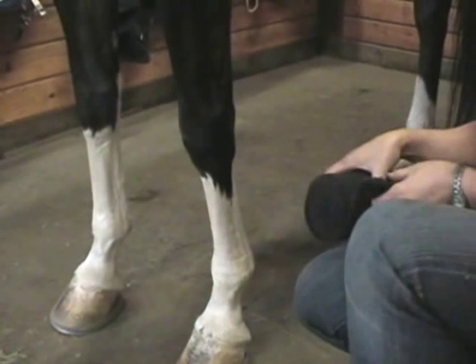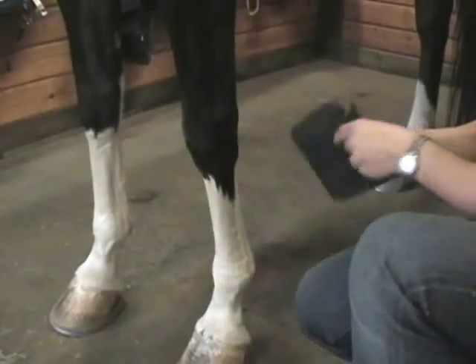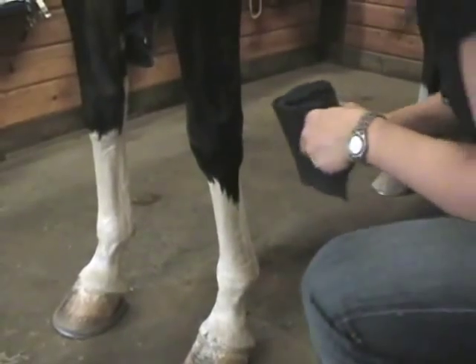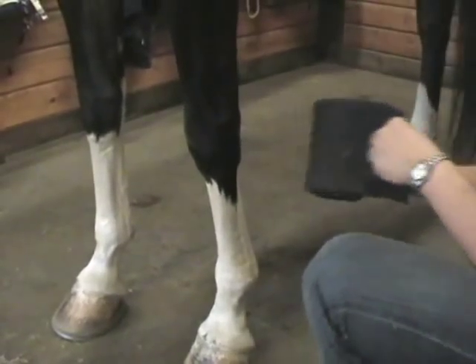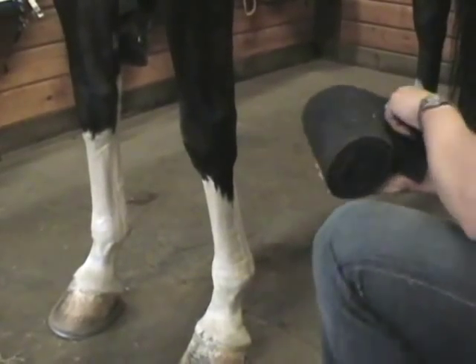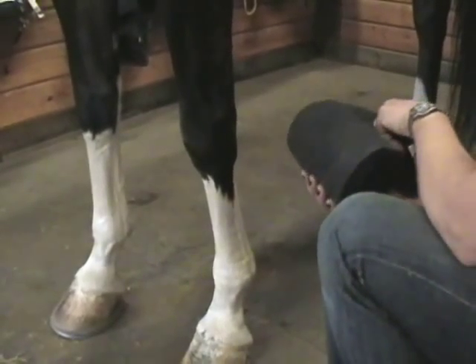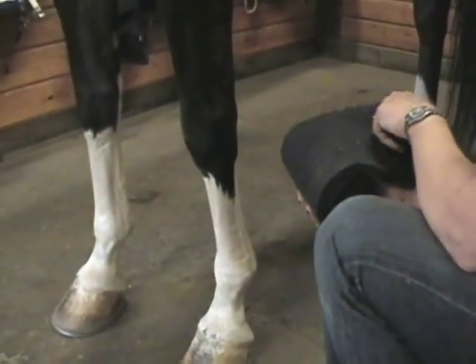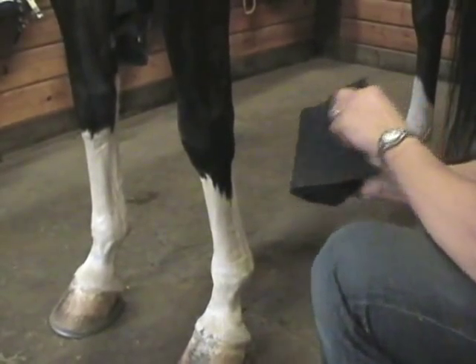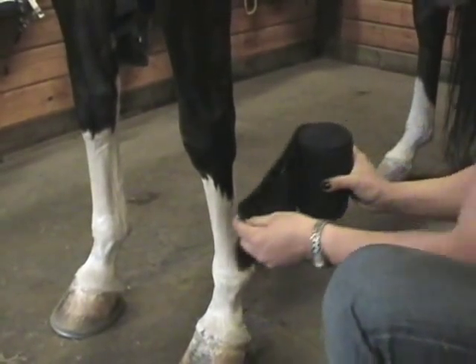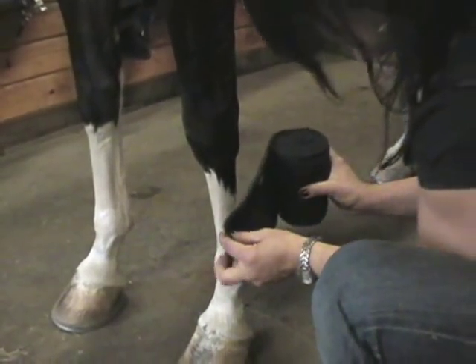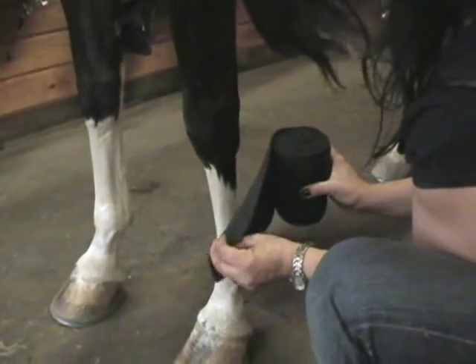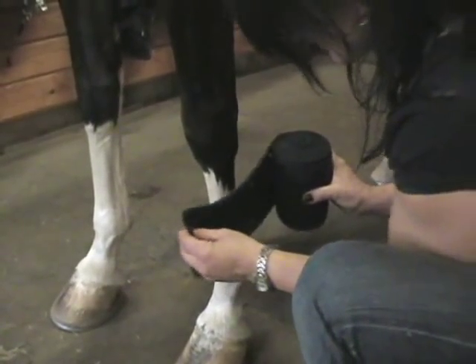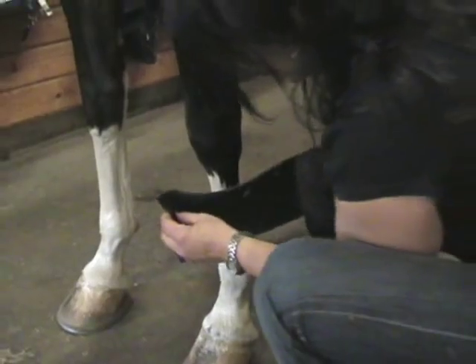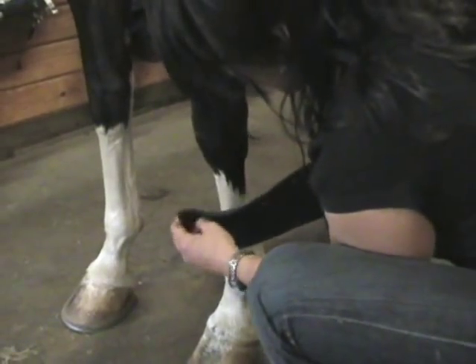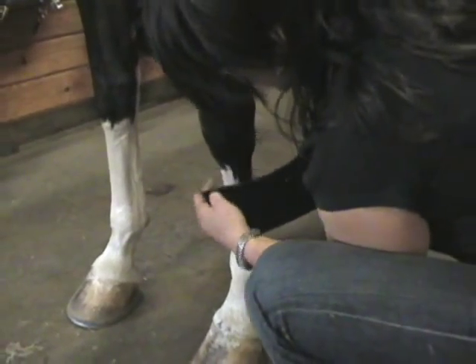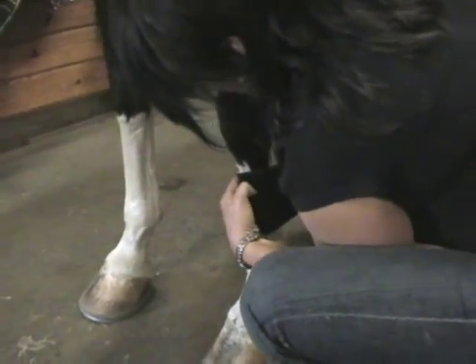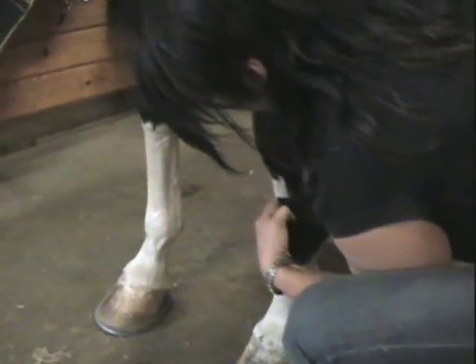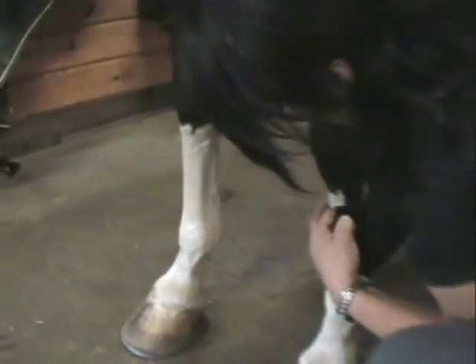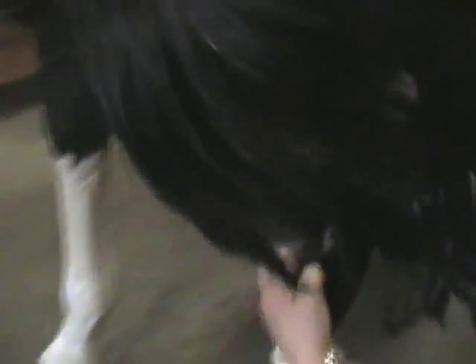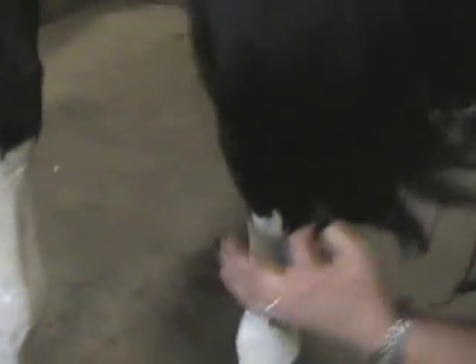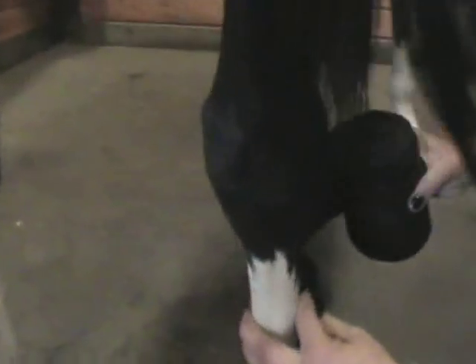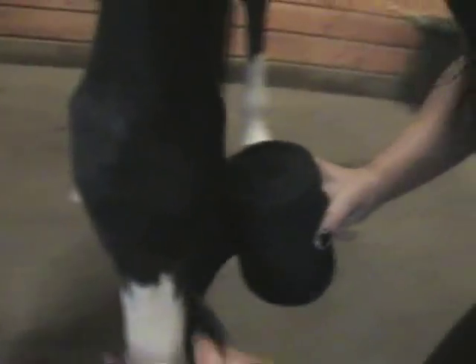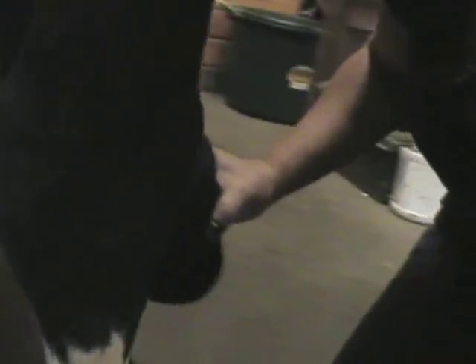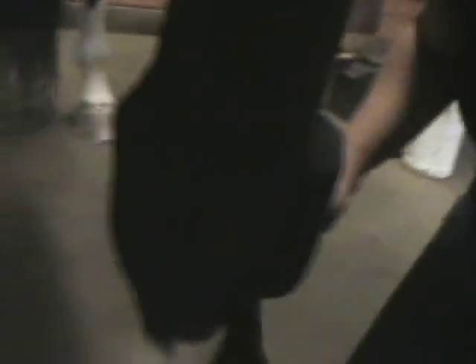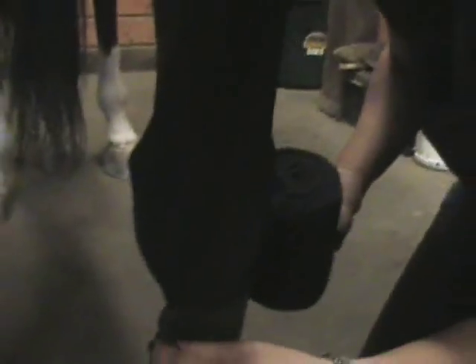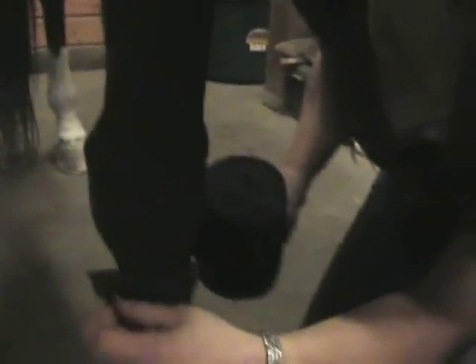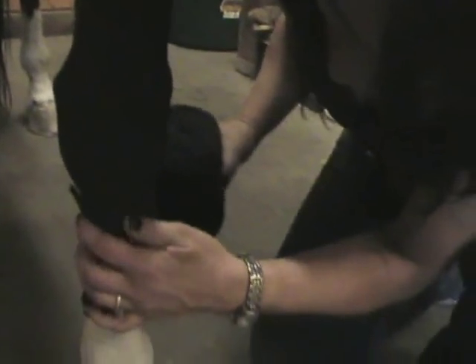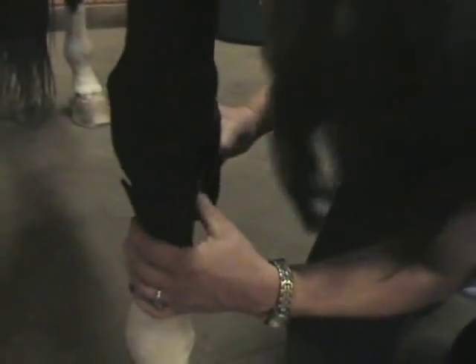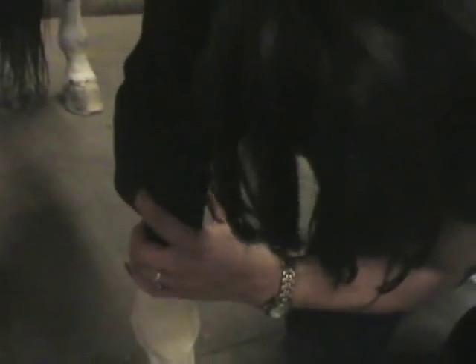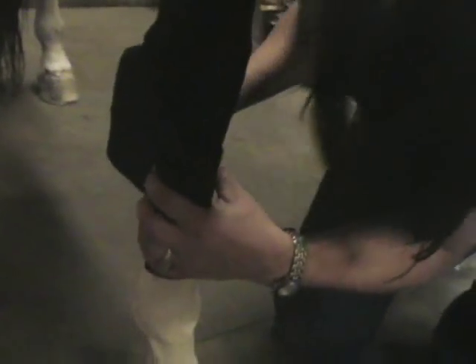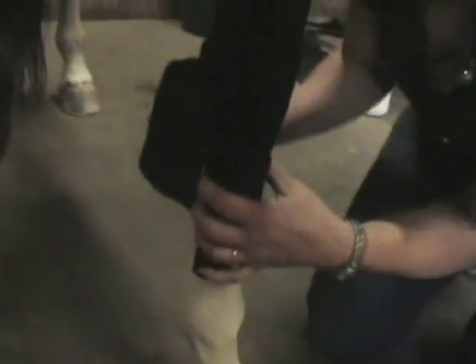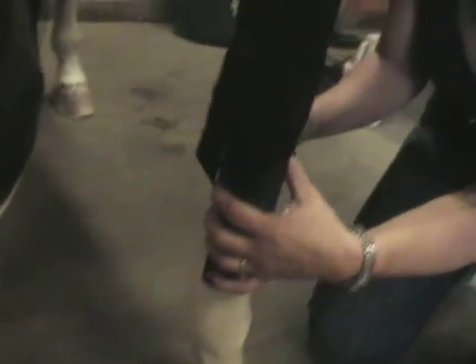Danielle is going to show you how to wrap a polo wrap. First thing you want to do is find on the inside of the leg, just around the cannon bone, which is the big bone up in the front. You want to put the tip of the wrap right in there and hold it with your fingertips.